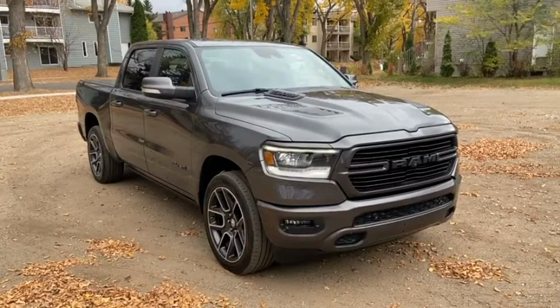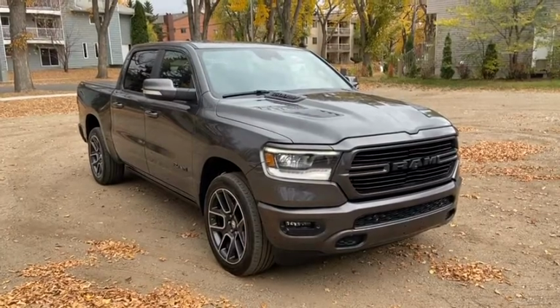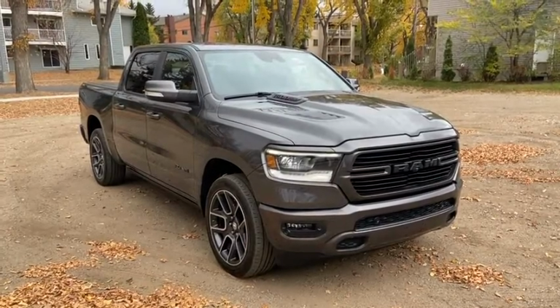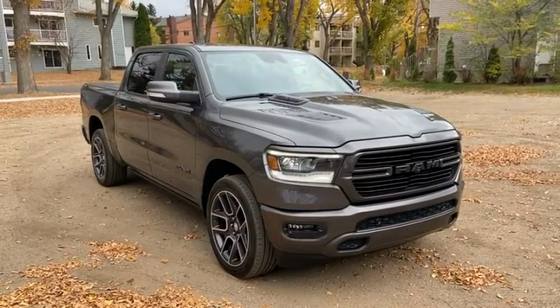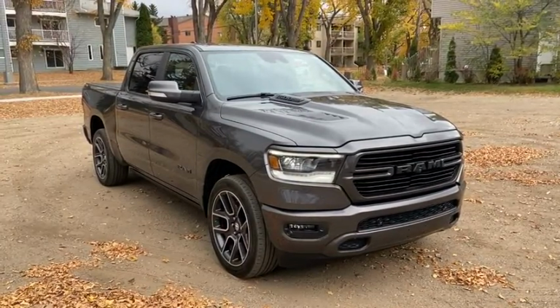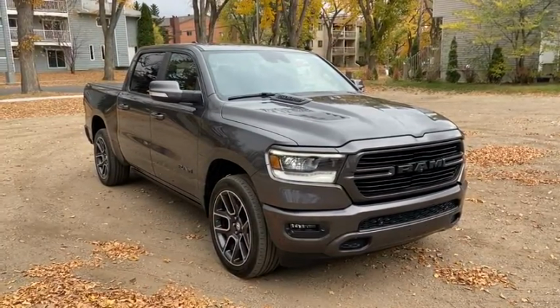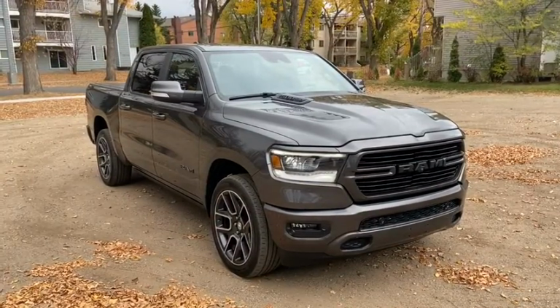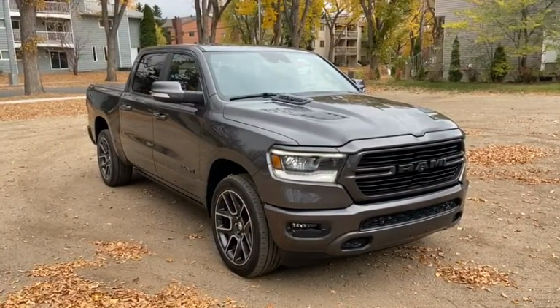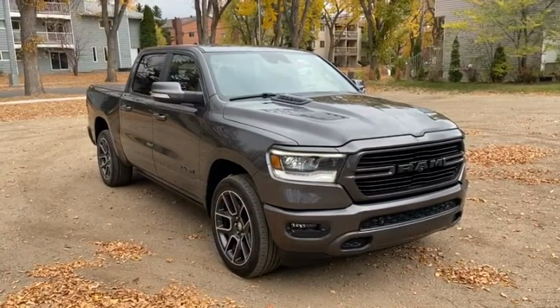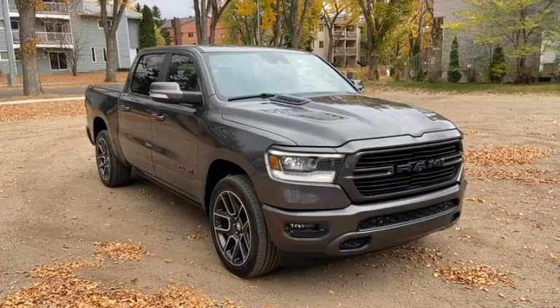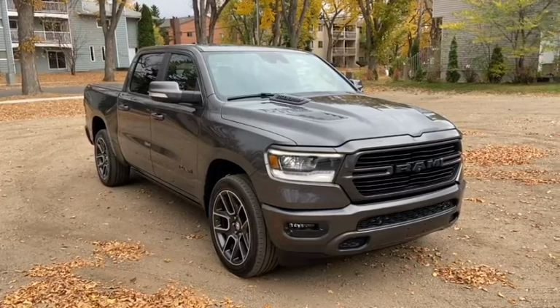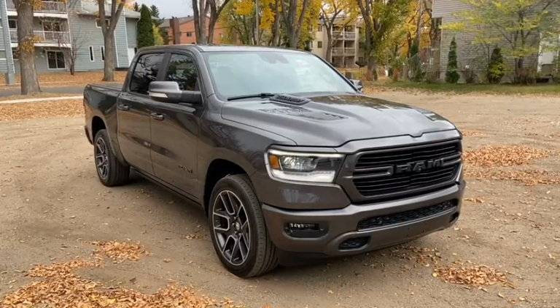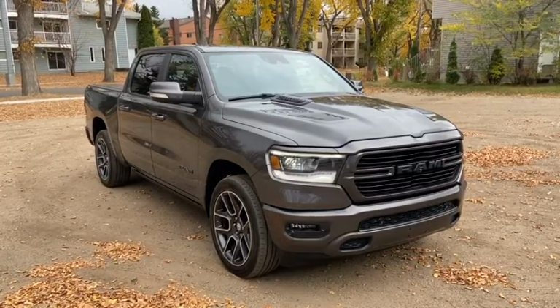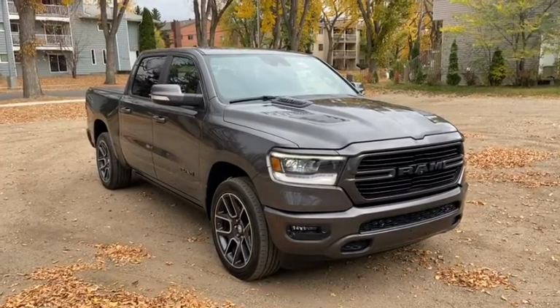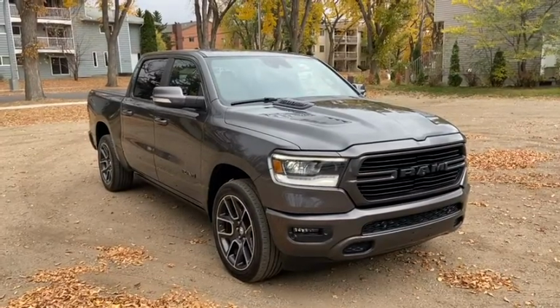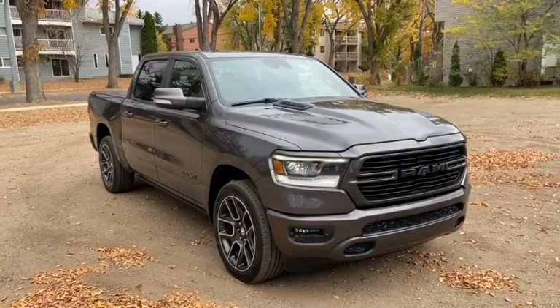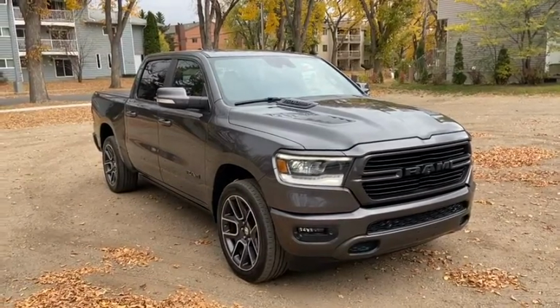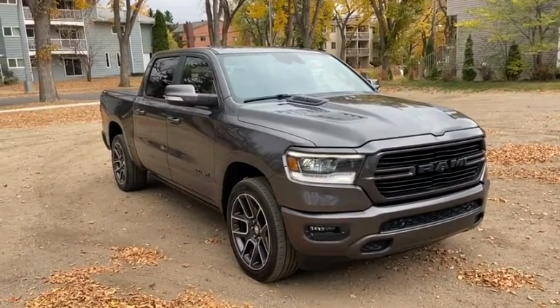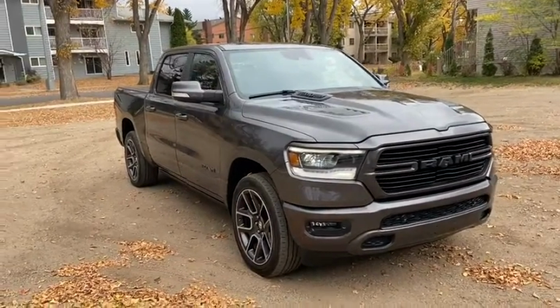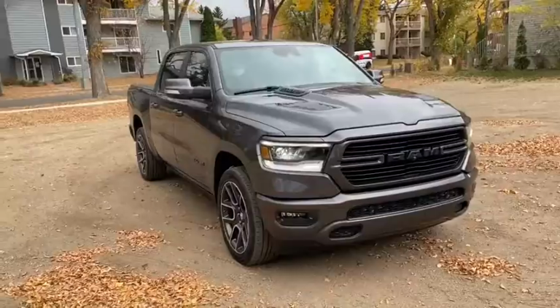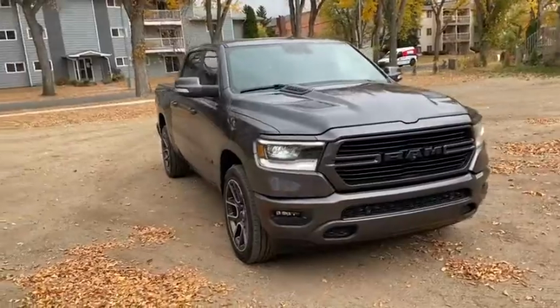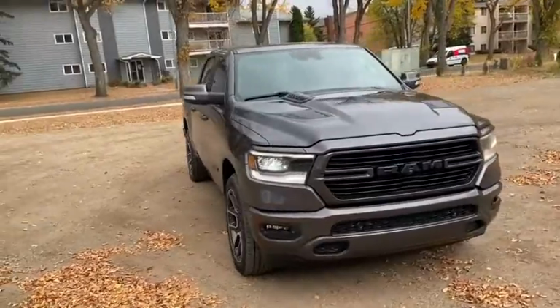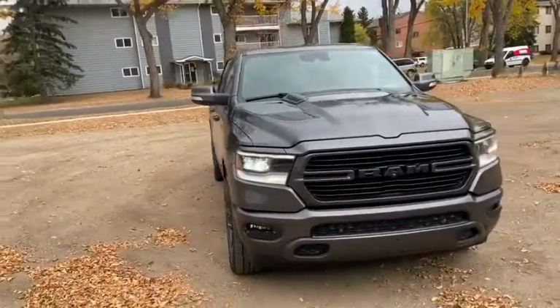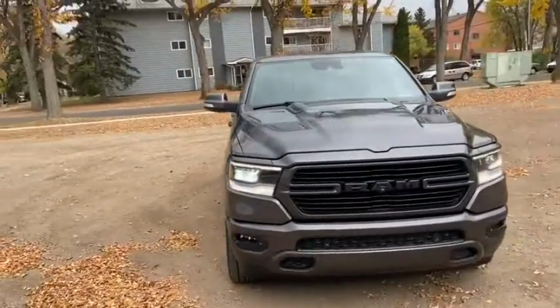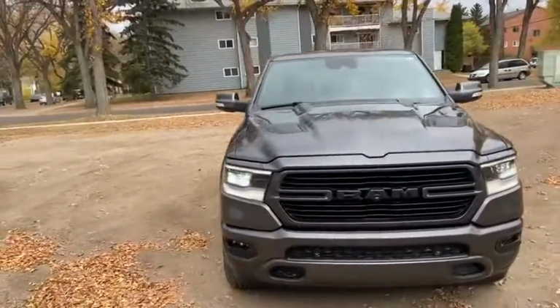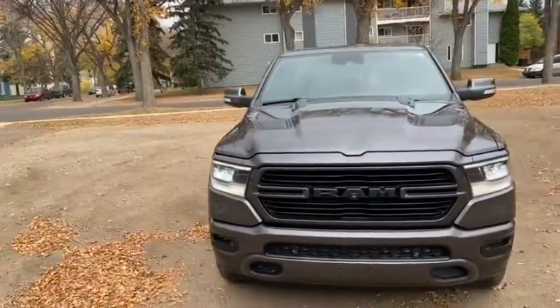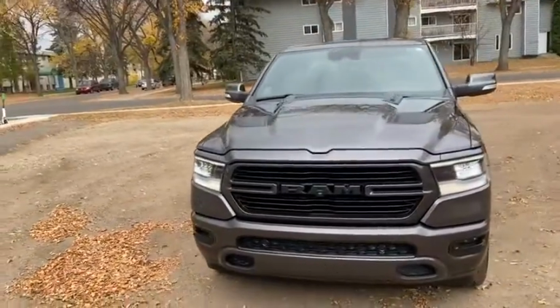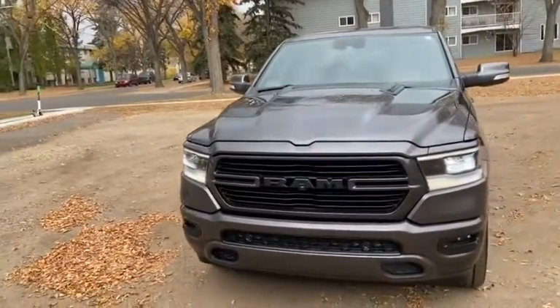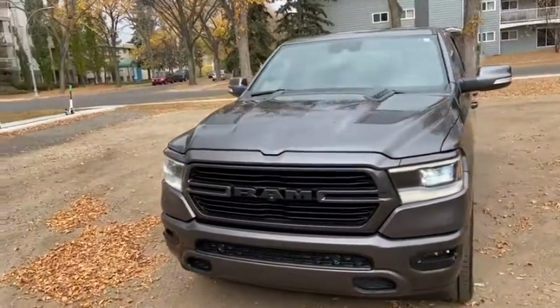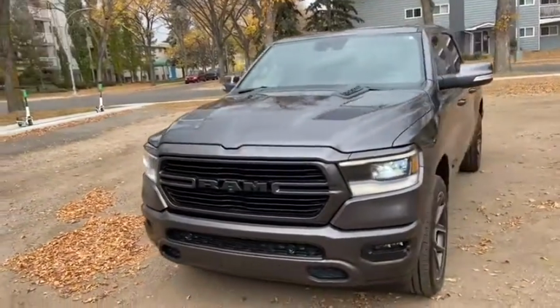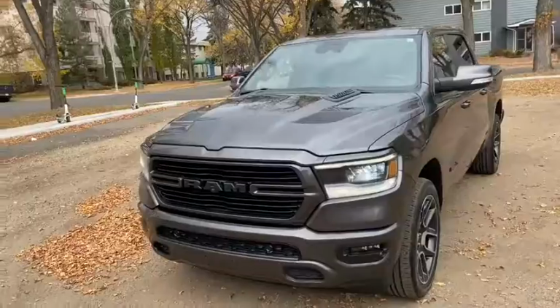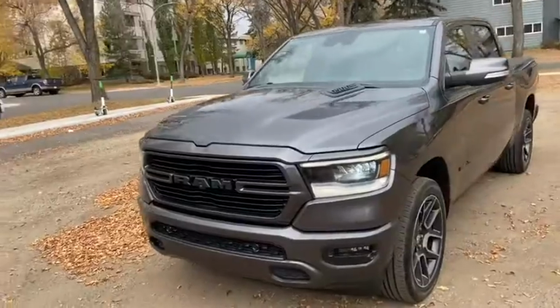Hey, it's Lindsay again at Waterloo Ford Lincoln. Today I'm showing you this pre-owned 2019 Ram 1500 Sport in grey. This Ram has the 5.7 liter V8 Hemi engine with automatic transmission and four-wheel drive.